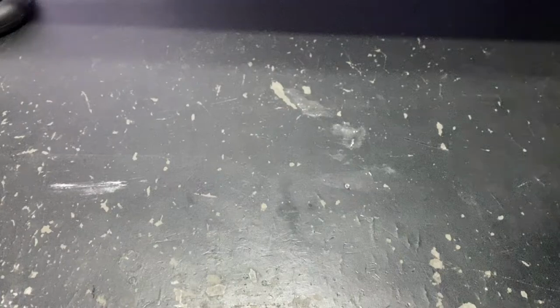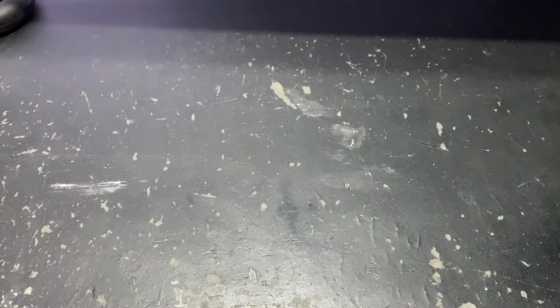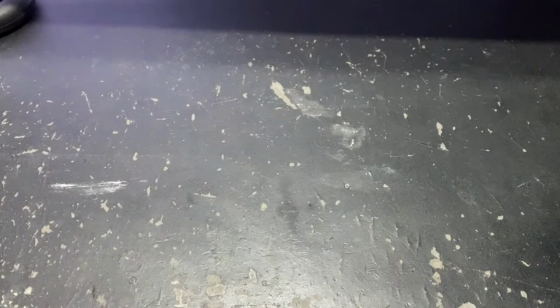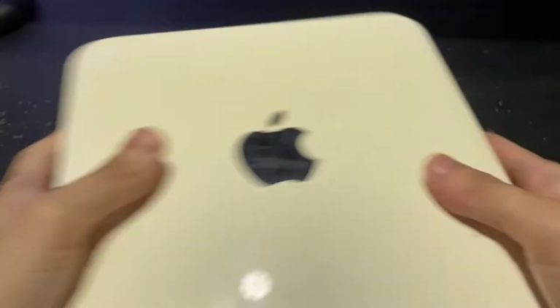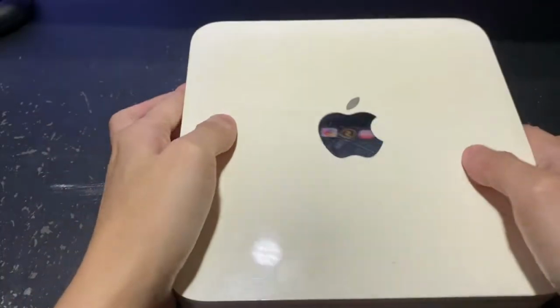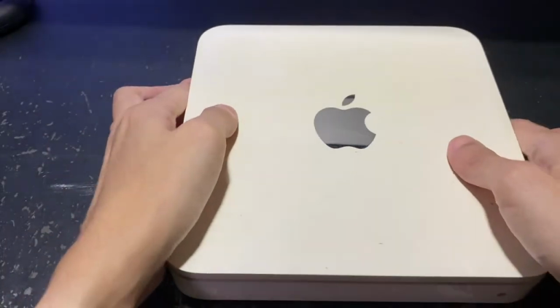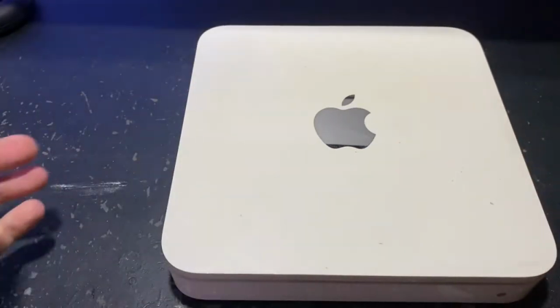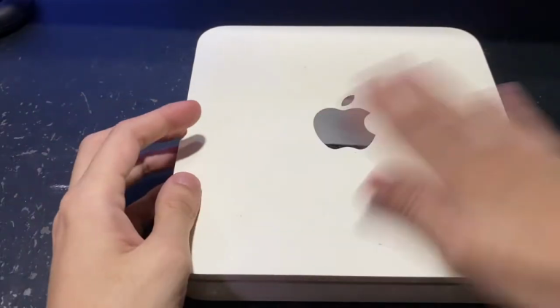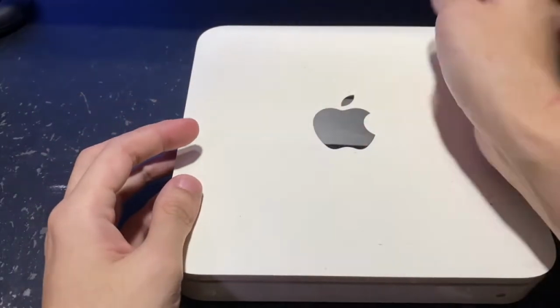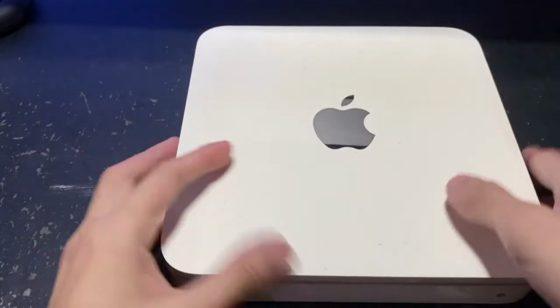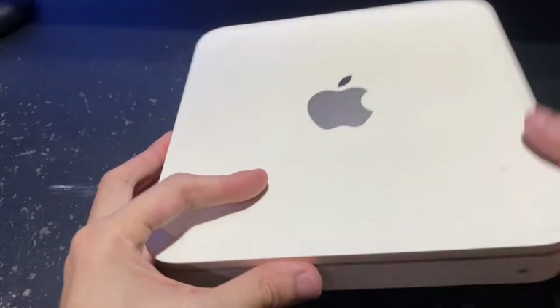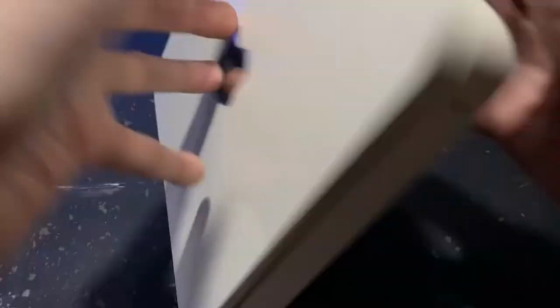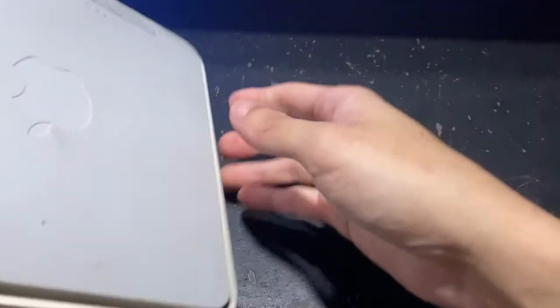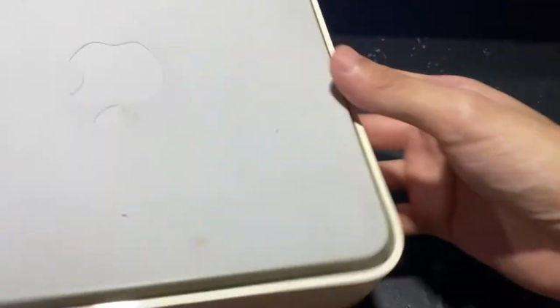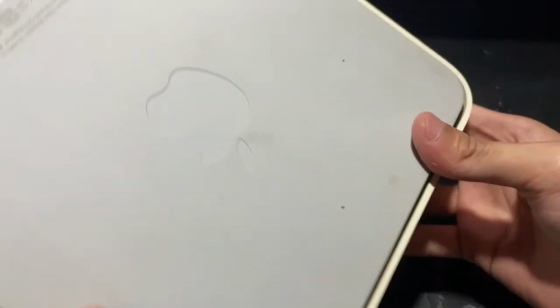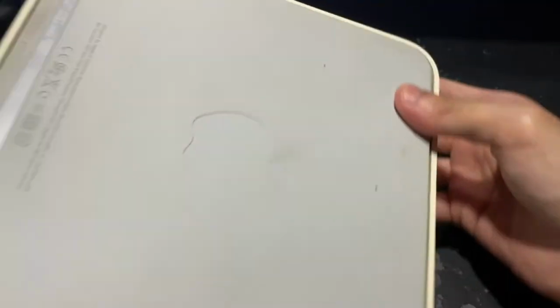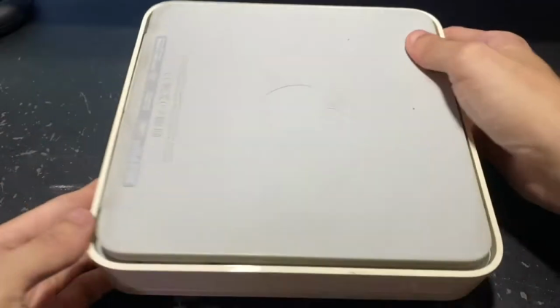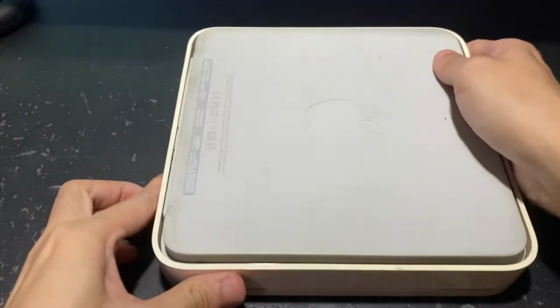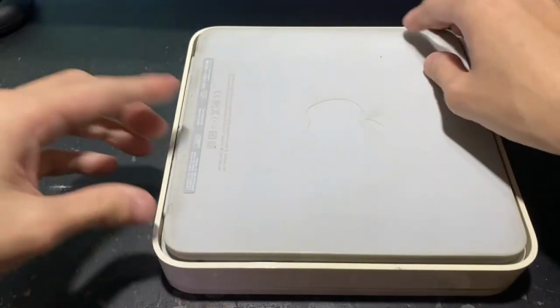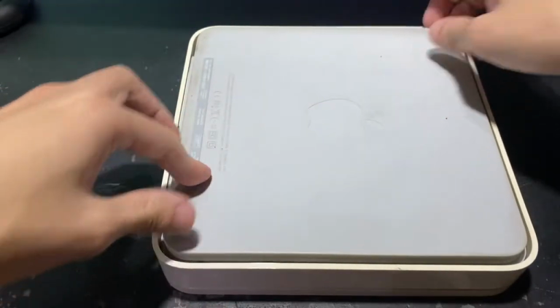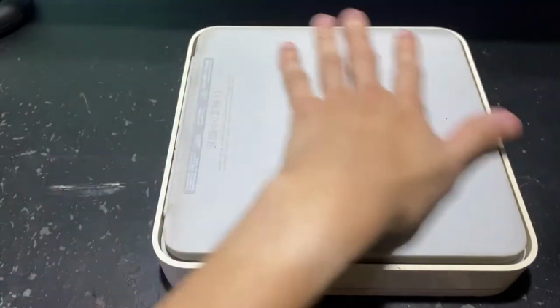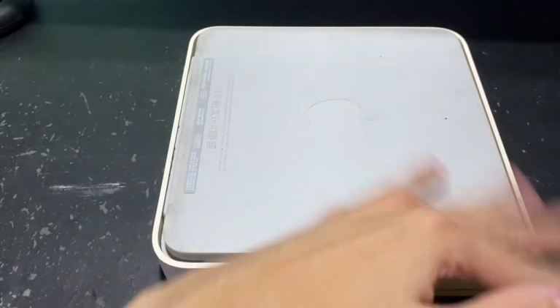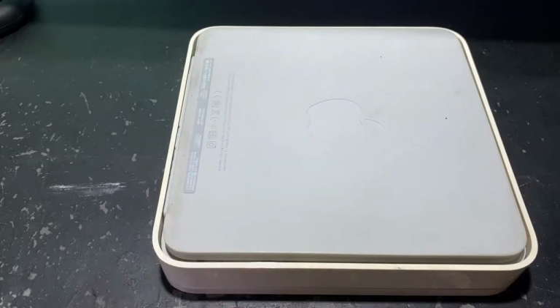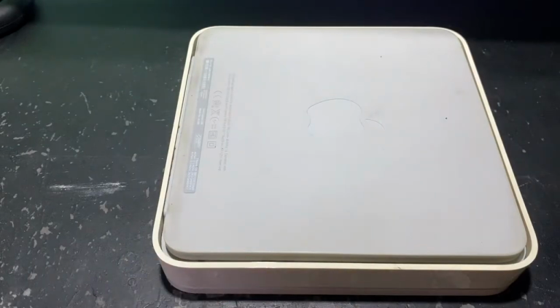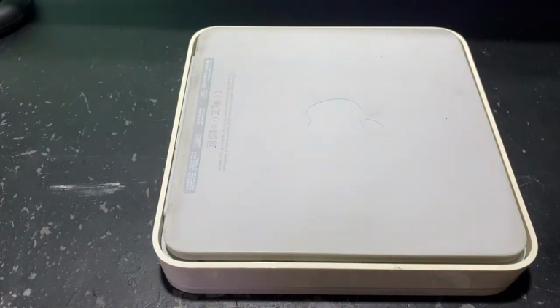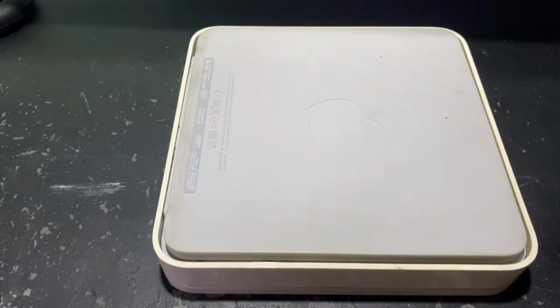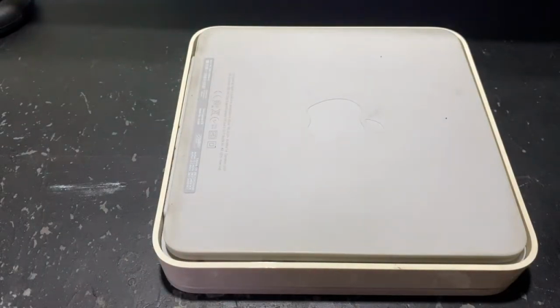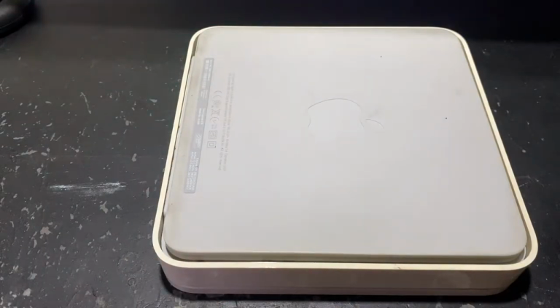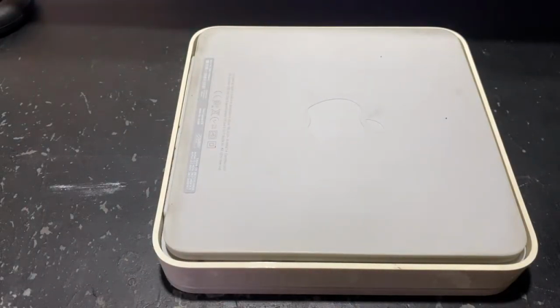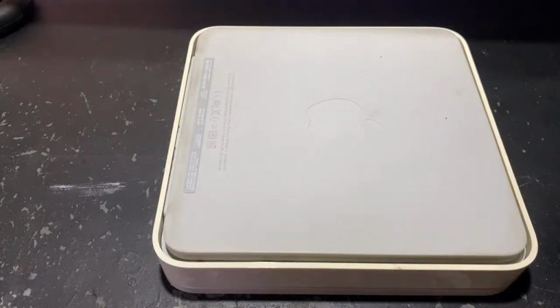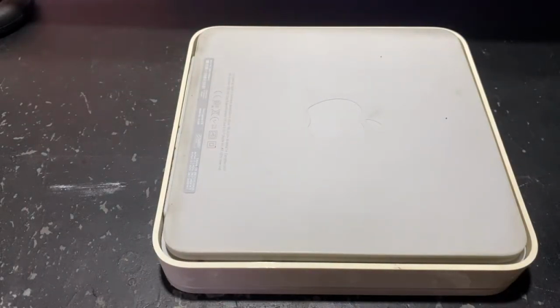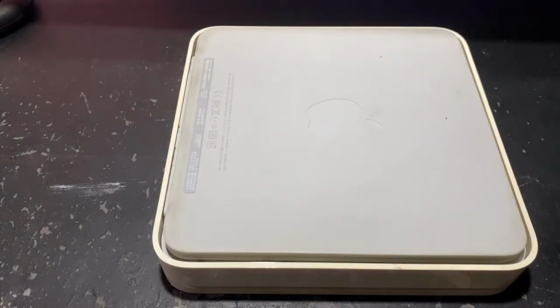Hey everyone, I hope you guys are doing fine. So today I'm going to show you how I'm going to repair my very old Time Capsule. So if you're just here to watch me tear things apart and put it back together and have no idea what a Time Capsule is —